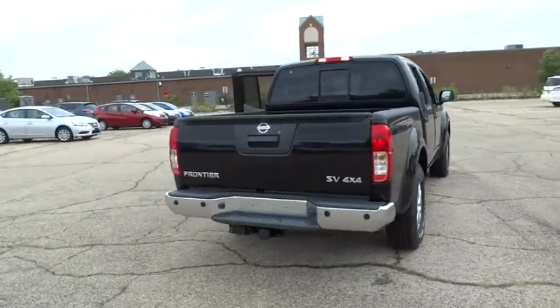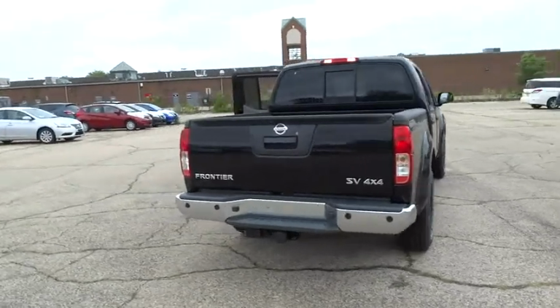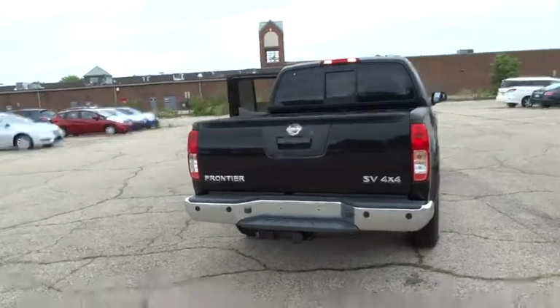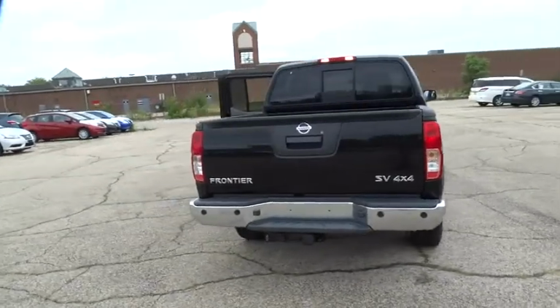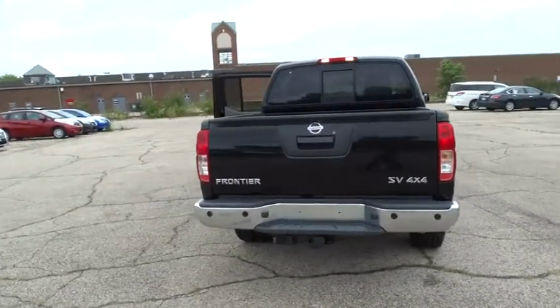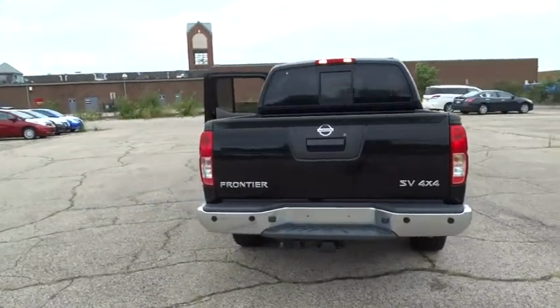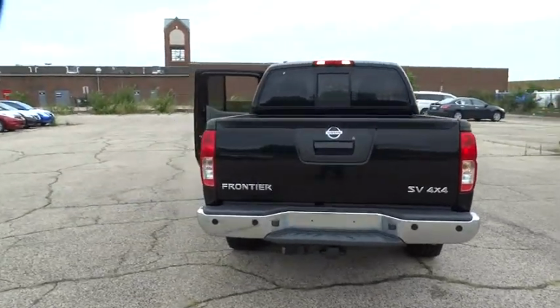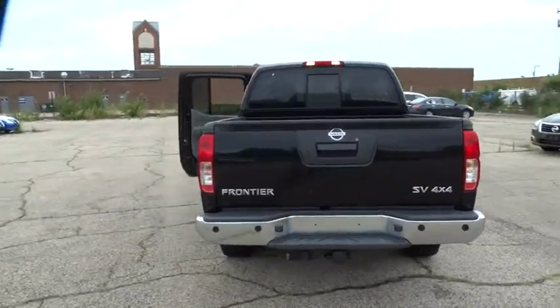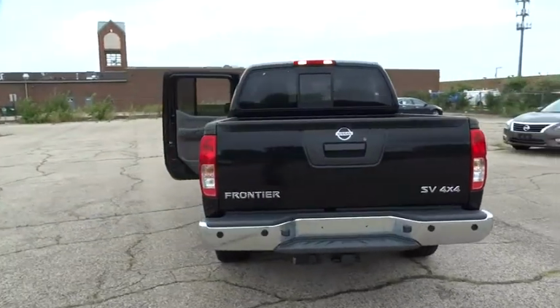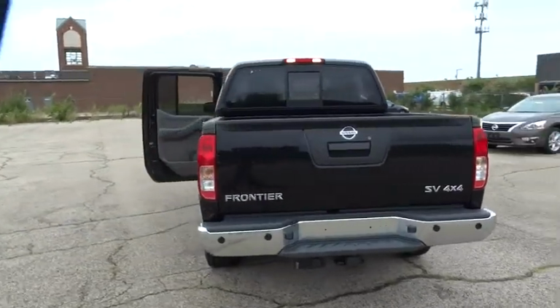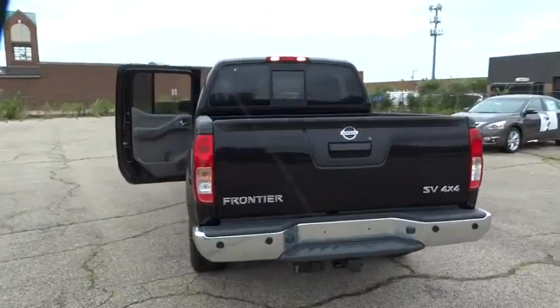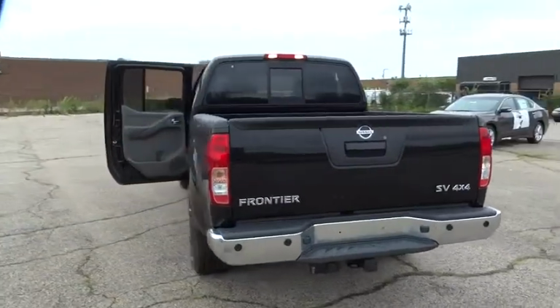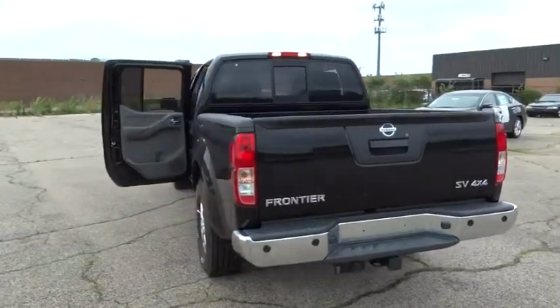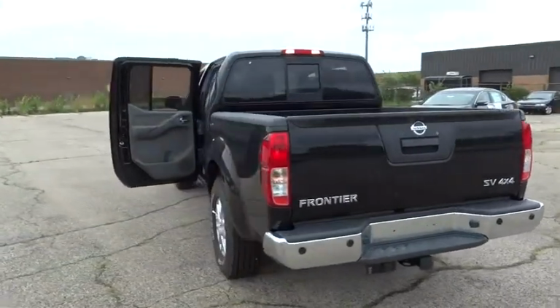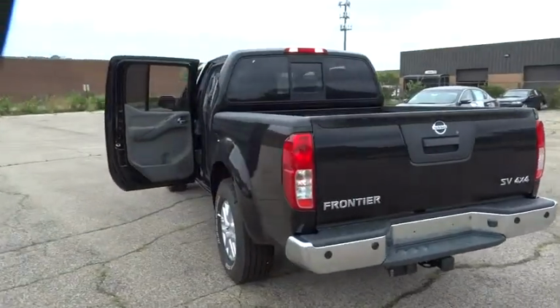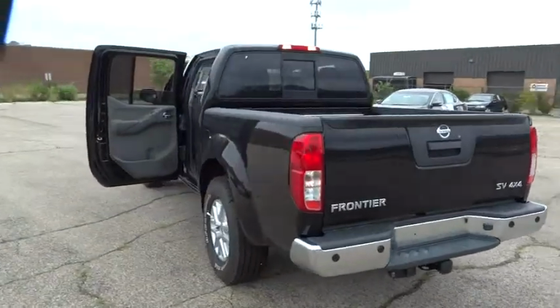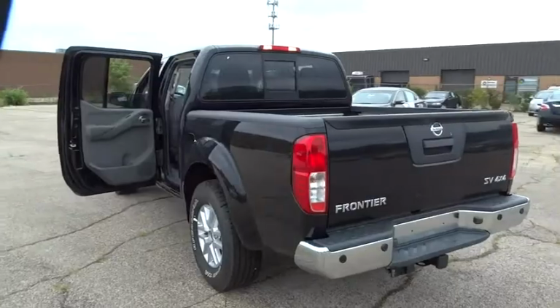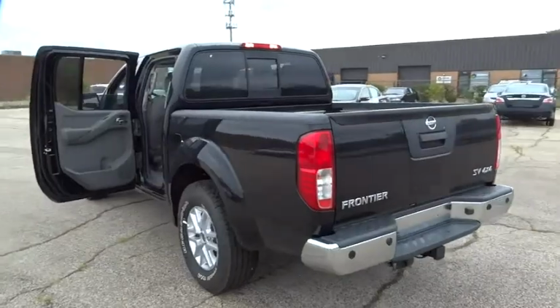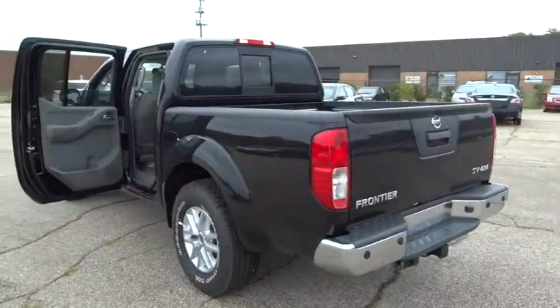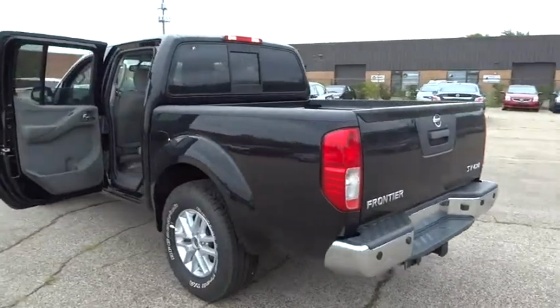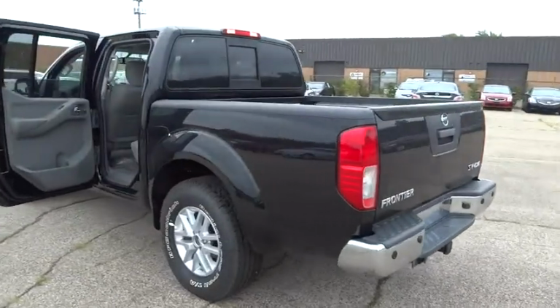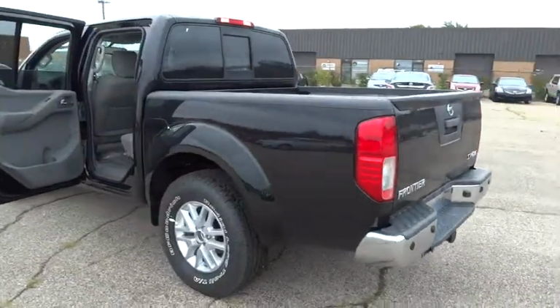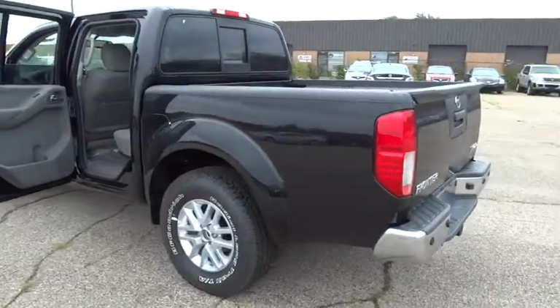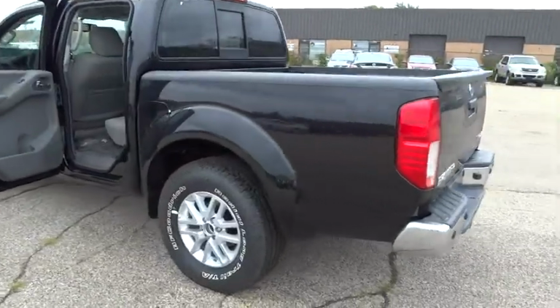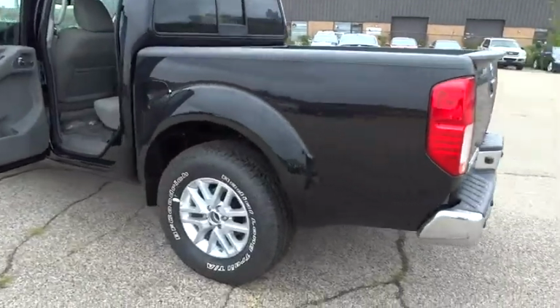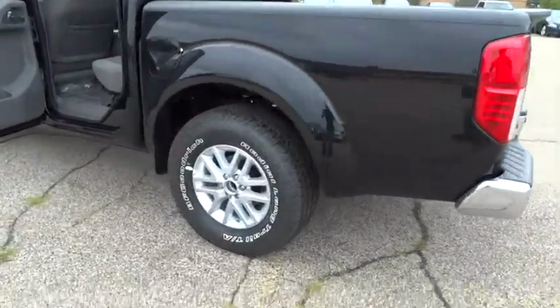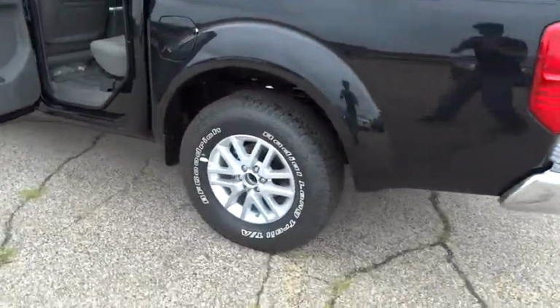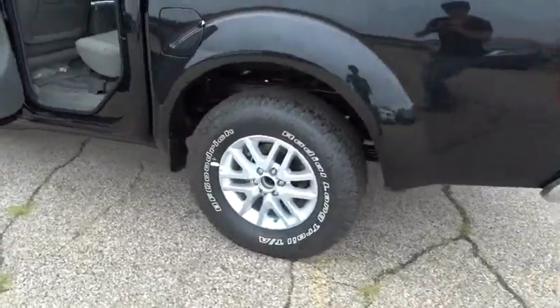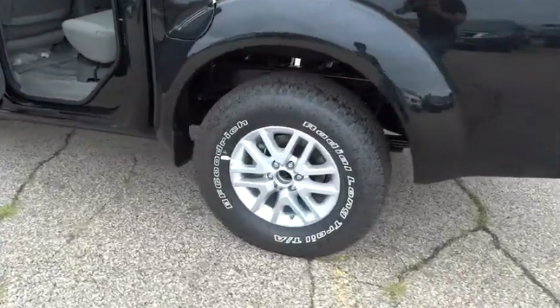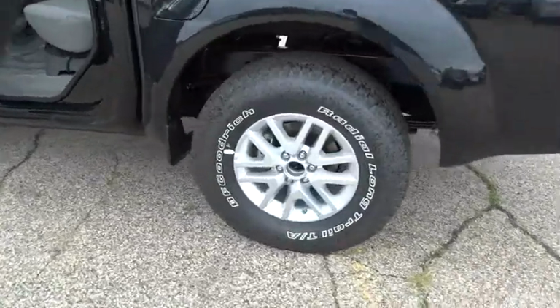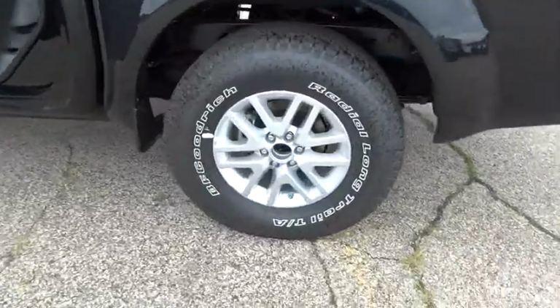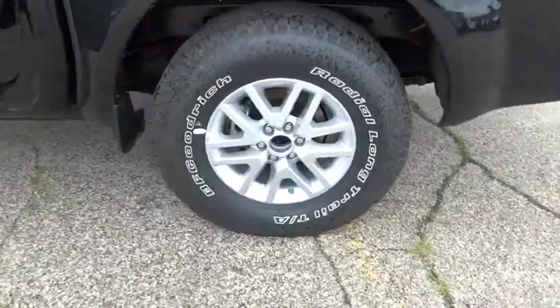The Frontier's interior comforts include cab versatility, under-seat storage, and seating for five, and is priced below $35,000.